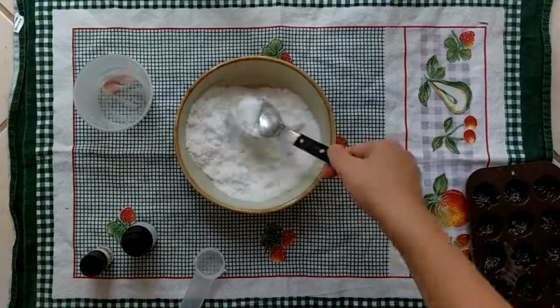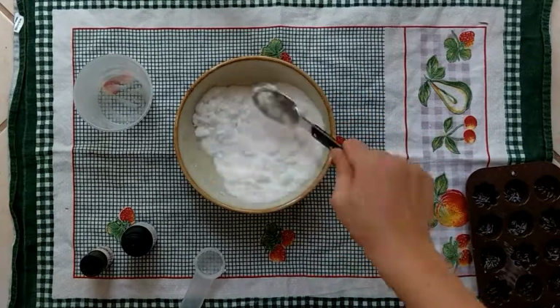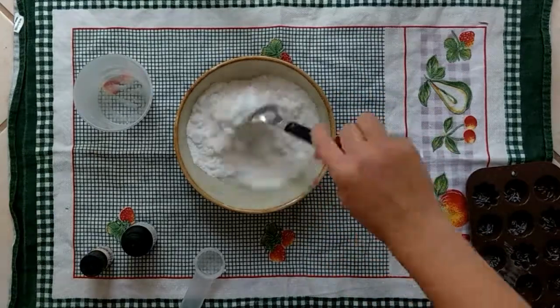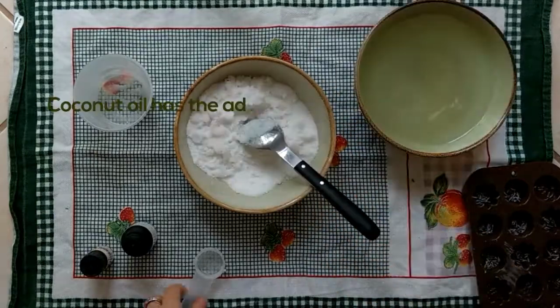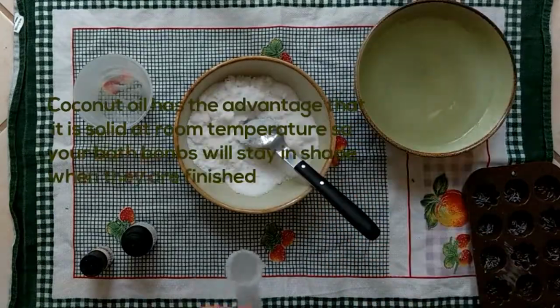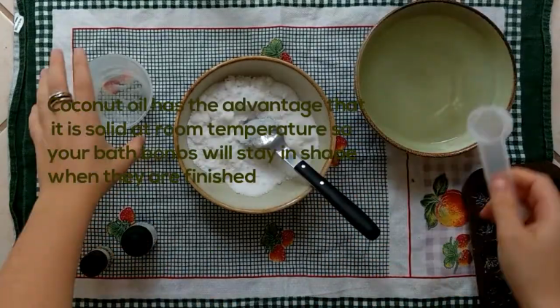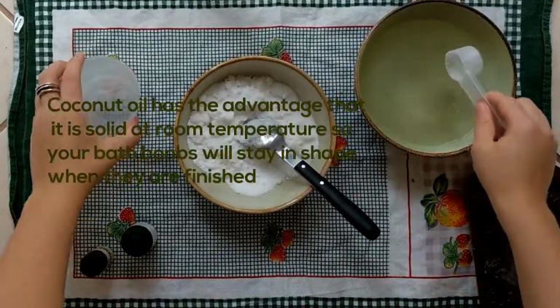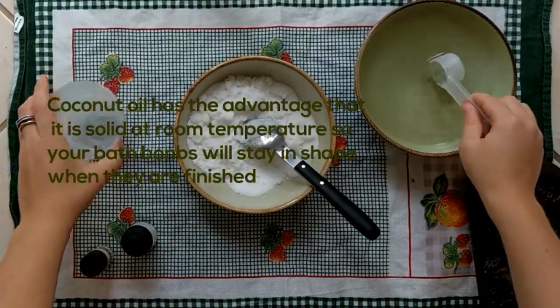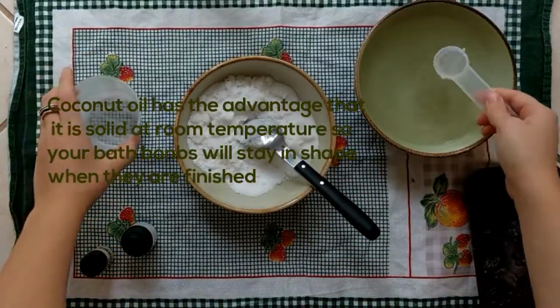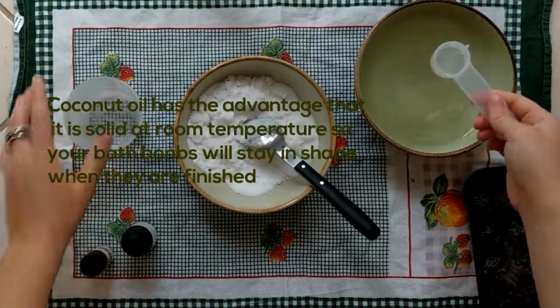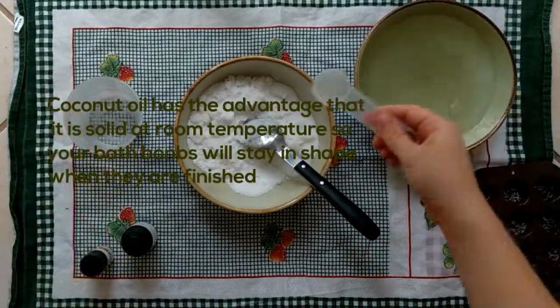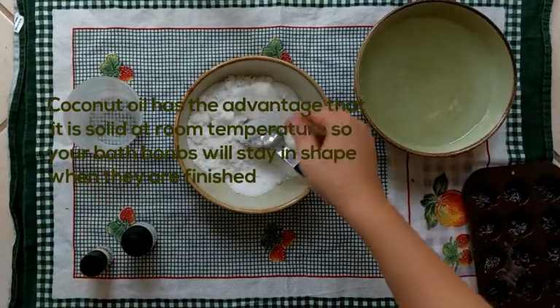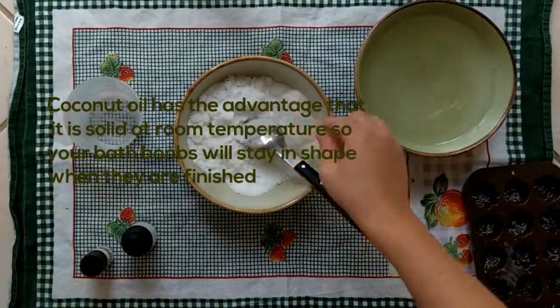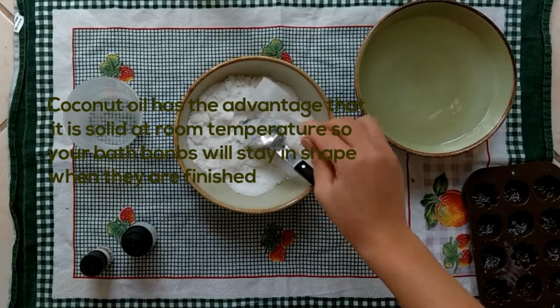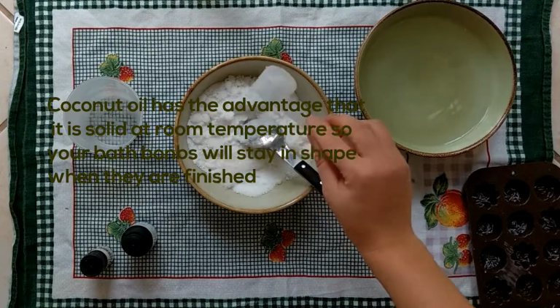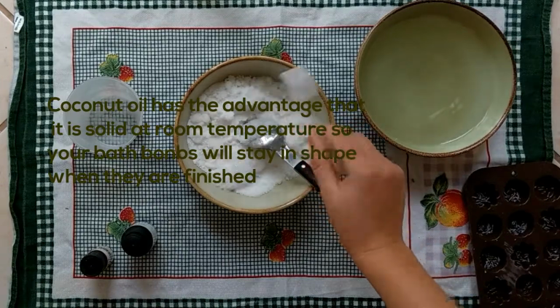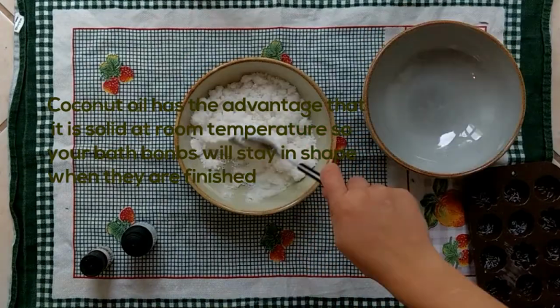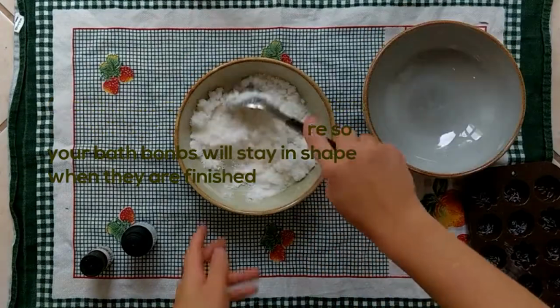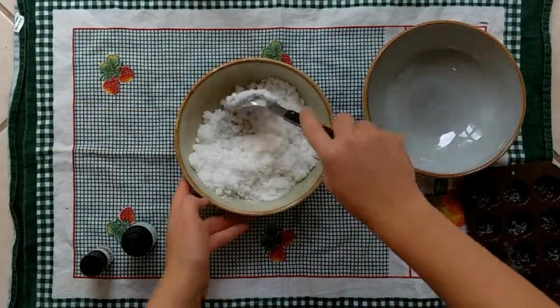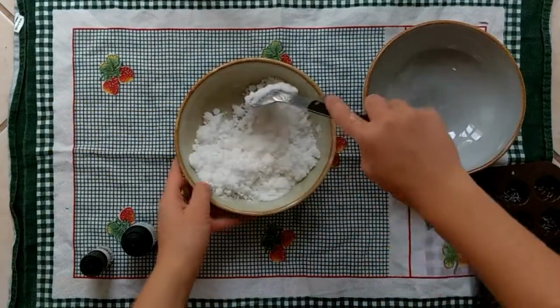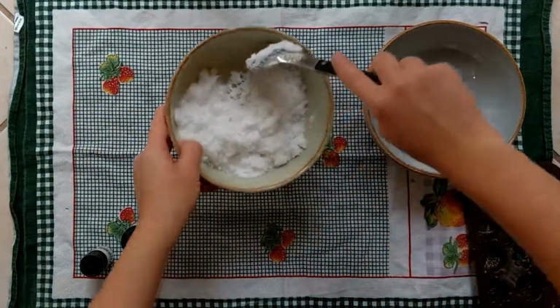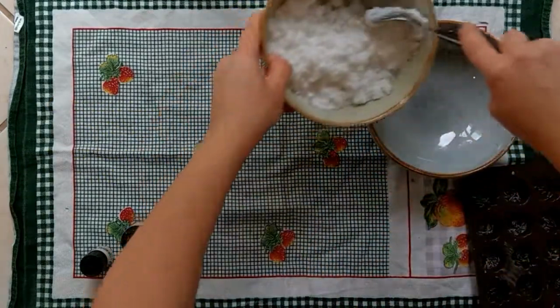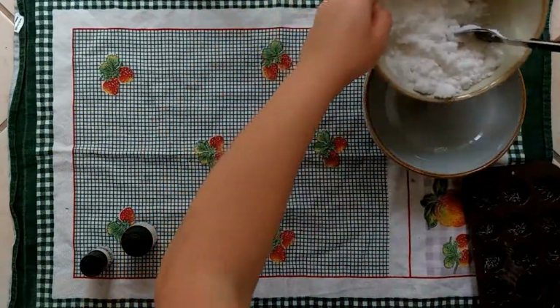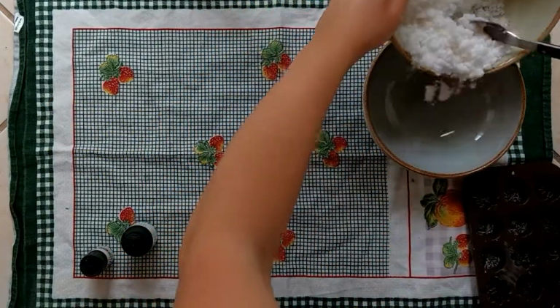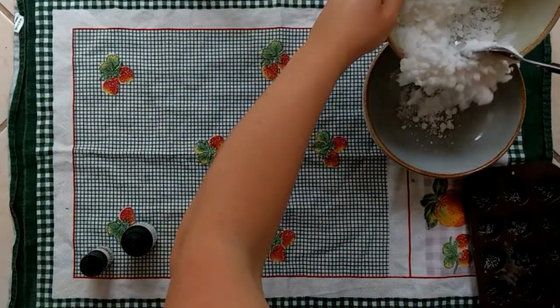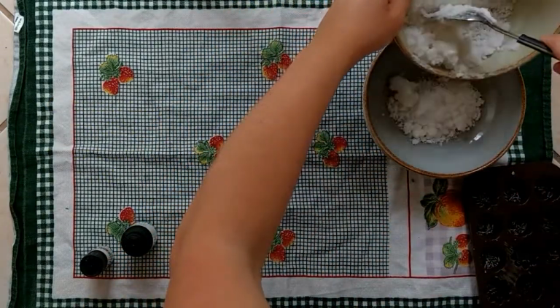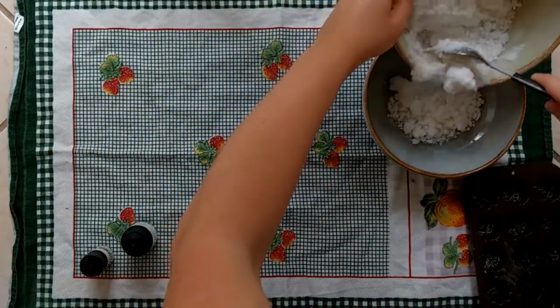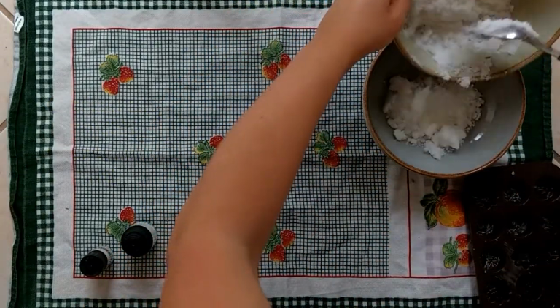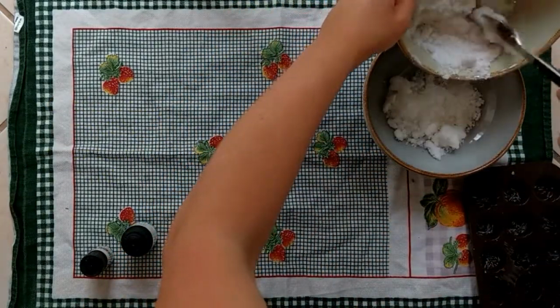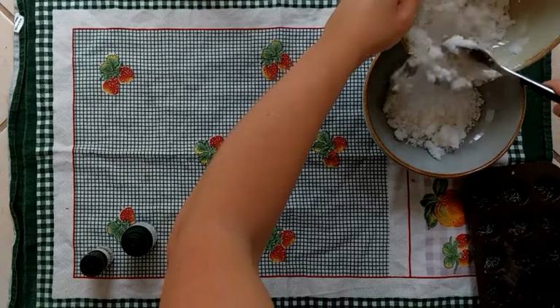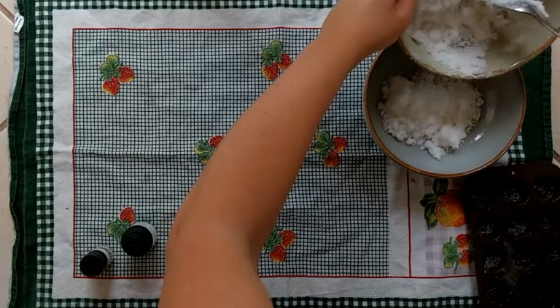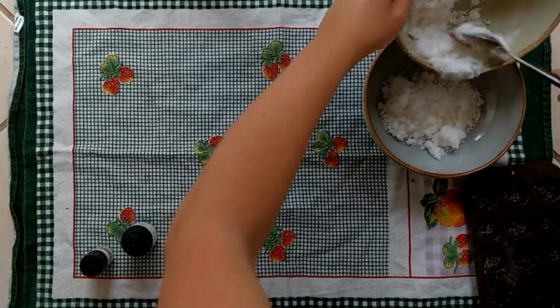Instead use some coconut oil. I'm using a few tablespoons here — just see what seems right — so the mixture is kind of moist.